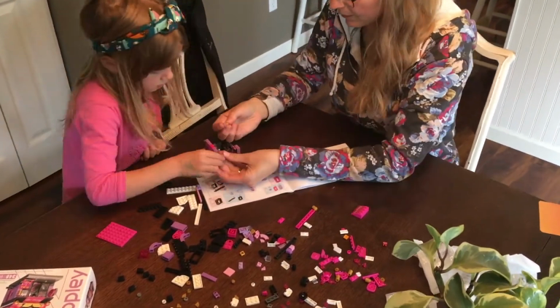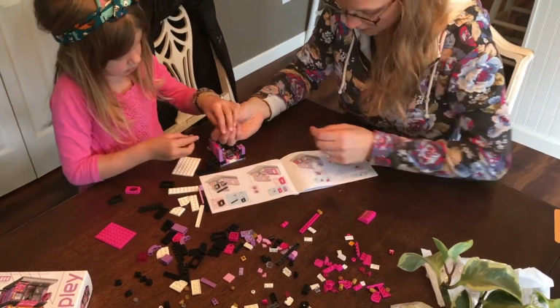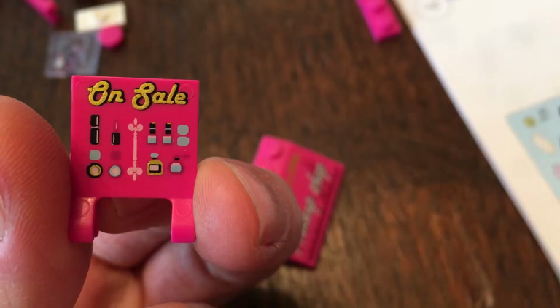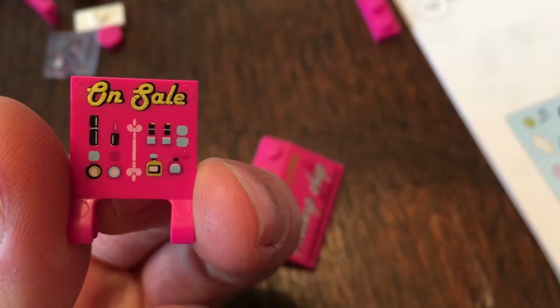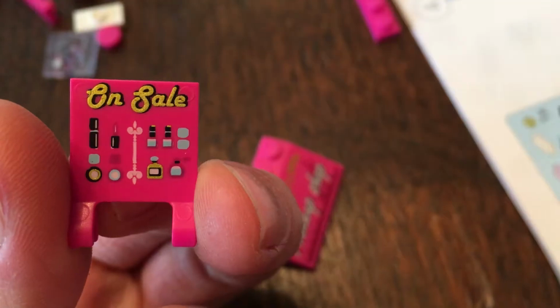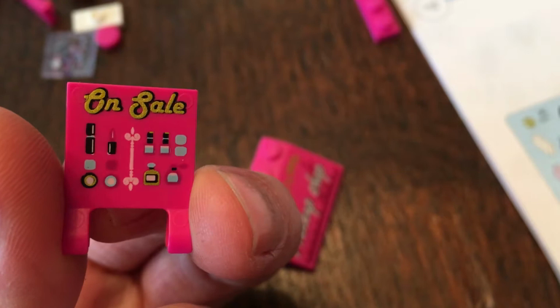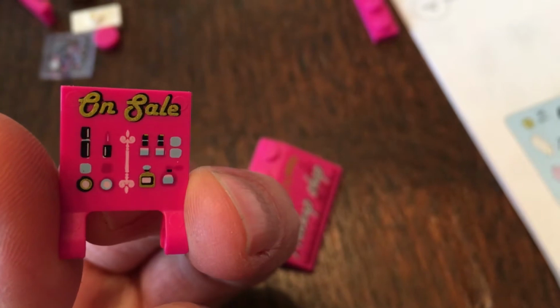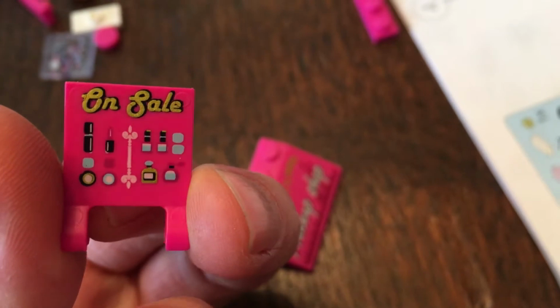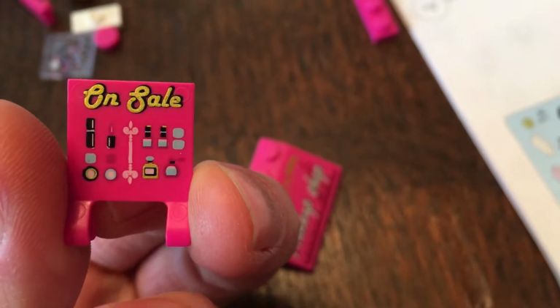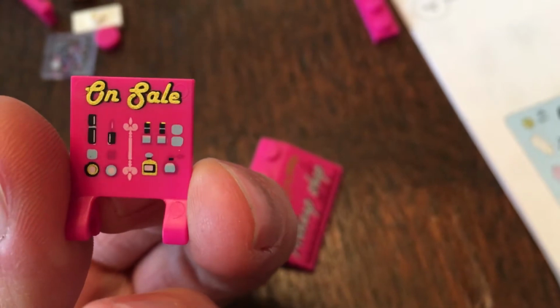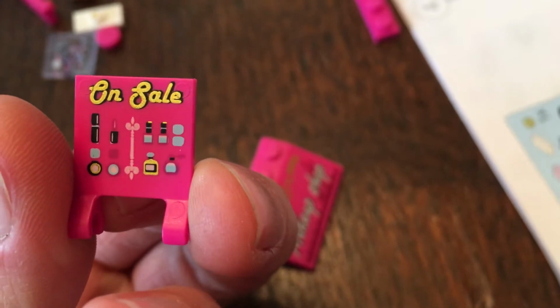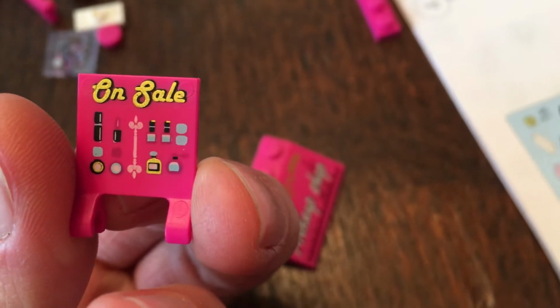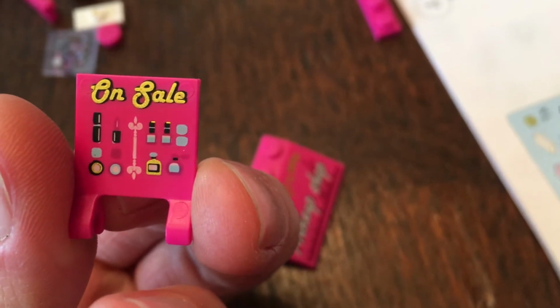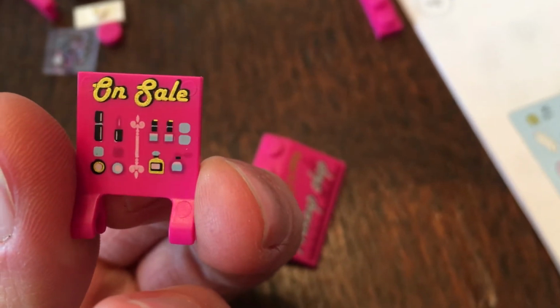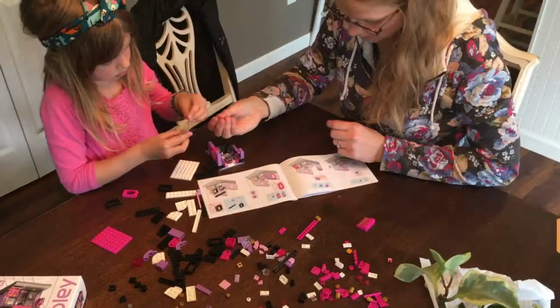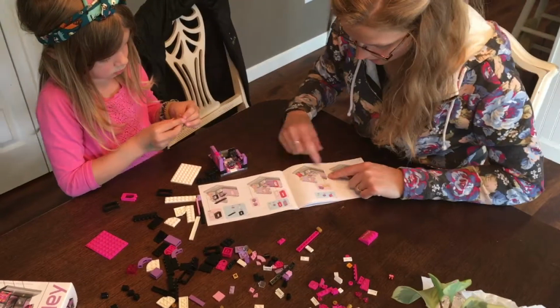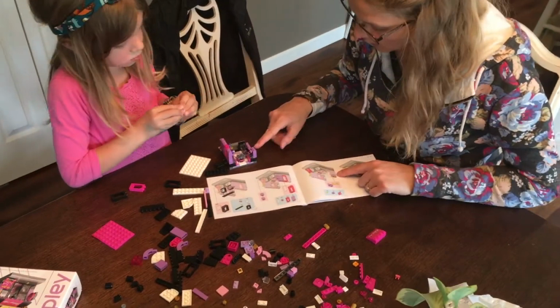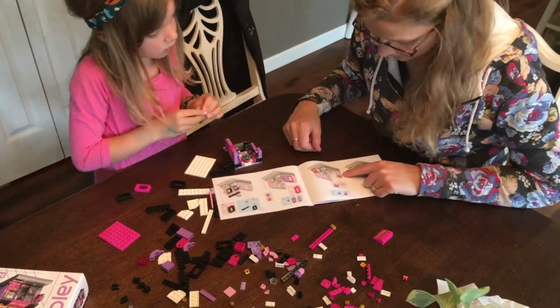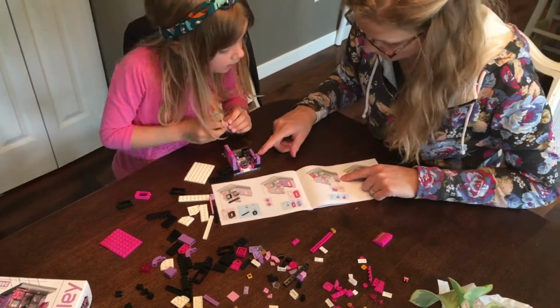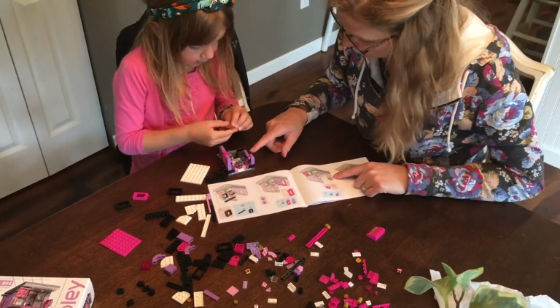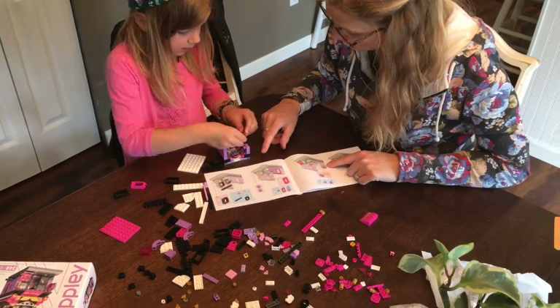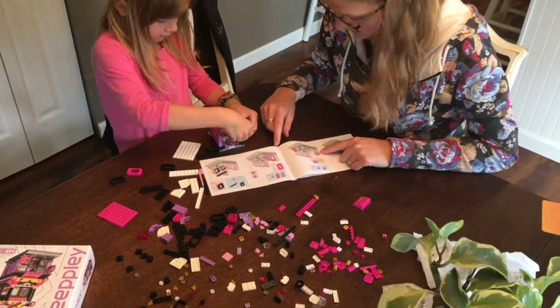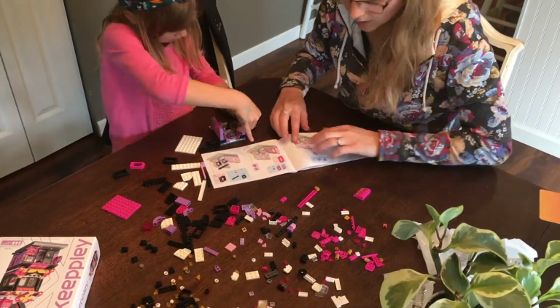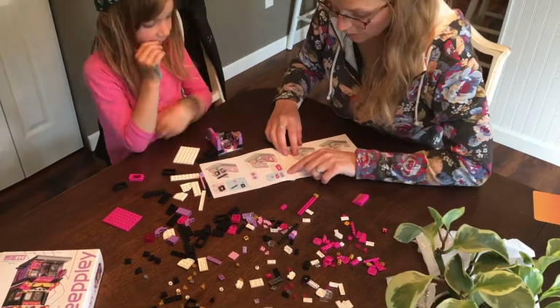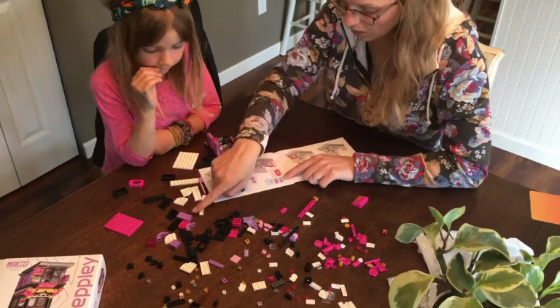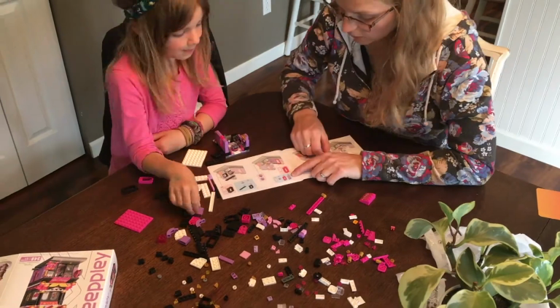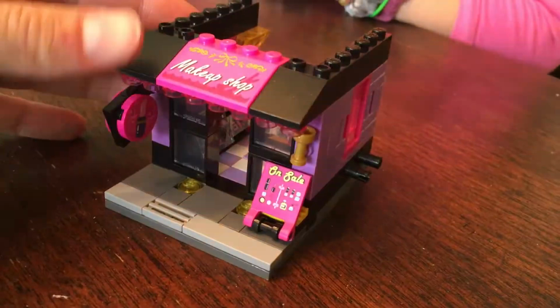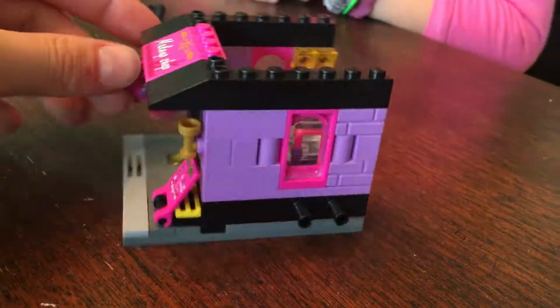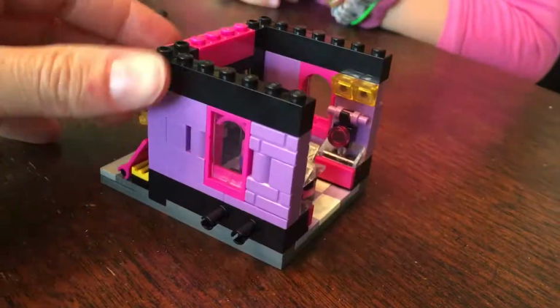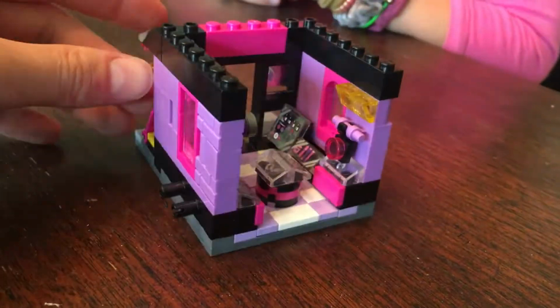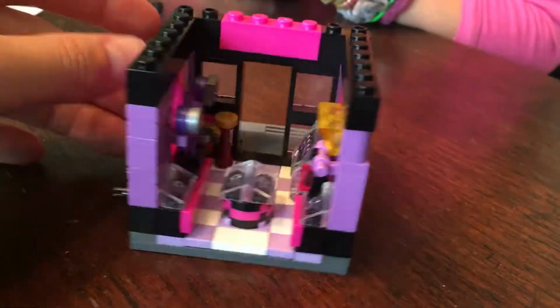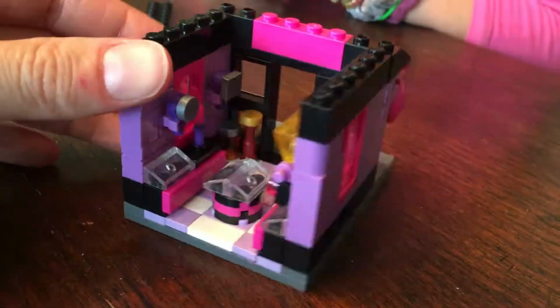I love that the designs are printed on the bricks. With the Legos, my kids had to place stickers and they always ended up crooked, so that was a big plus for me.